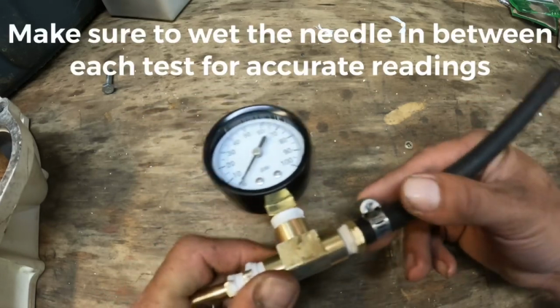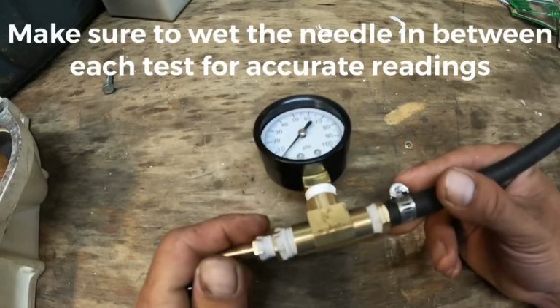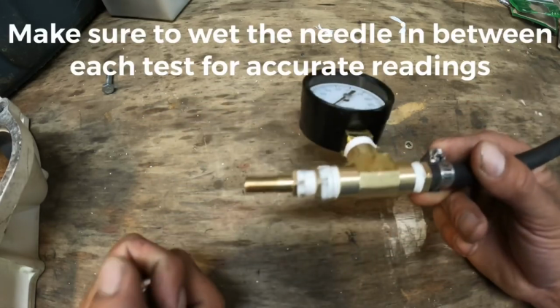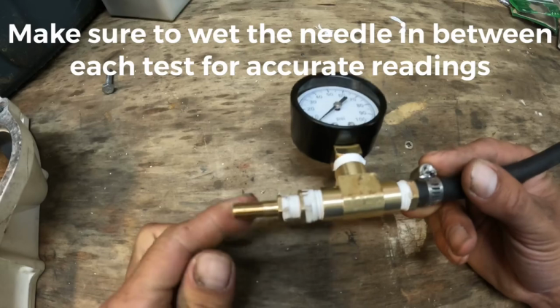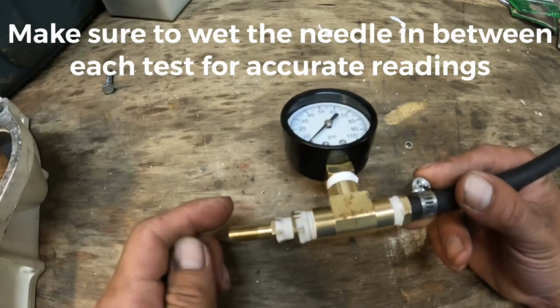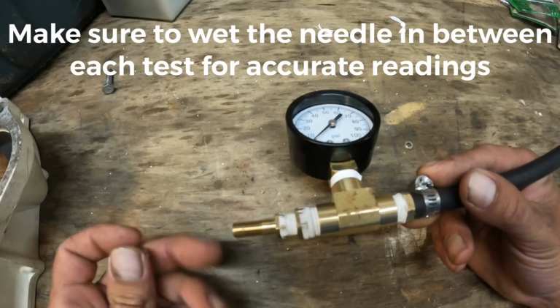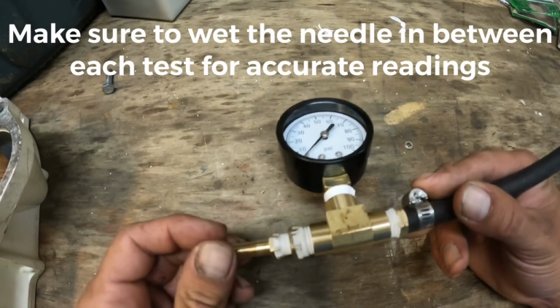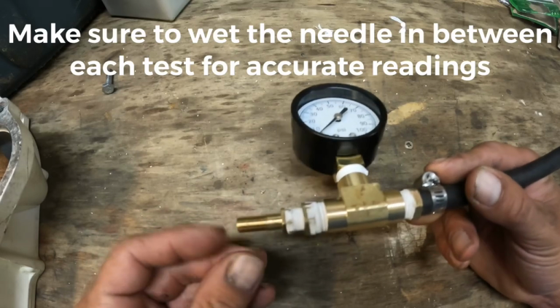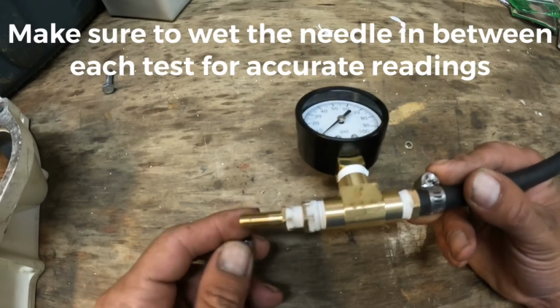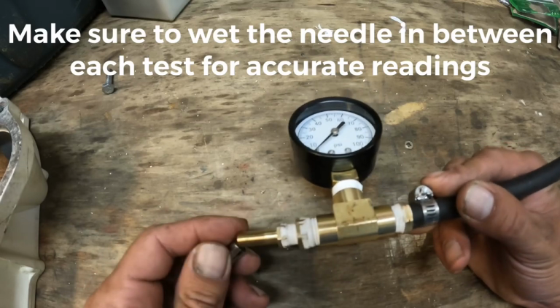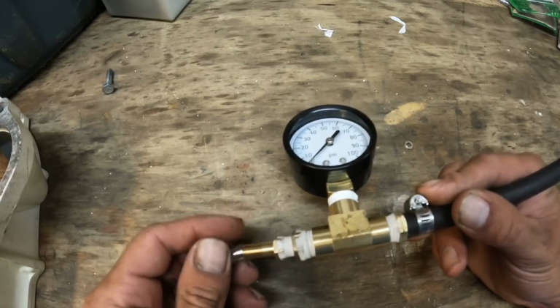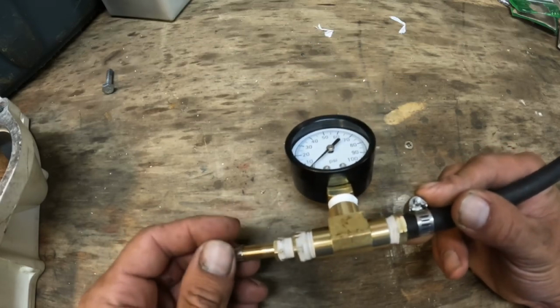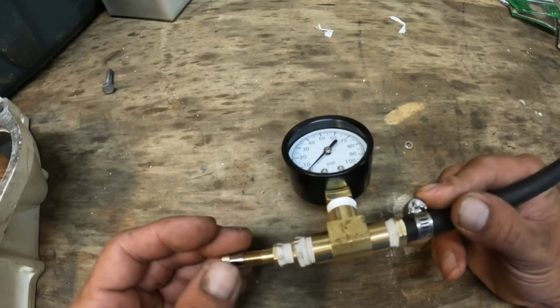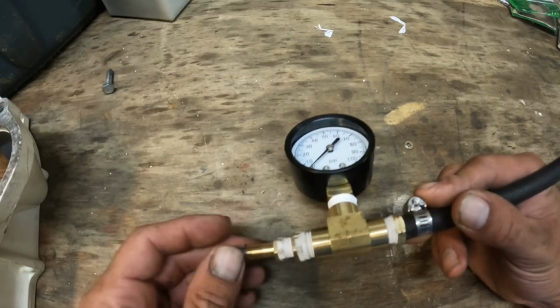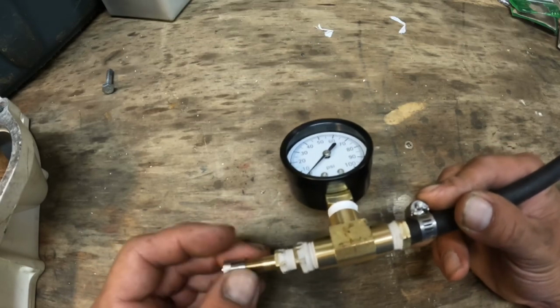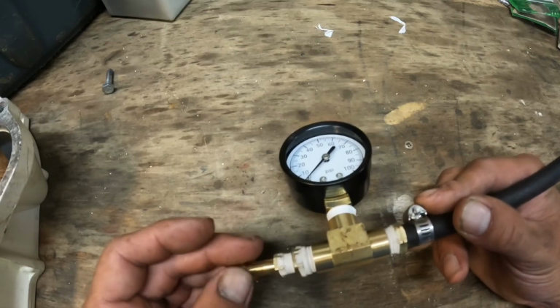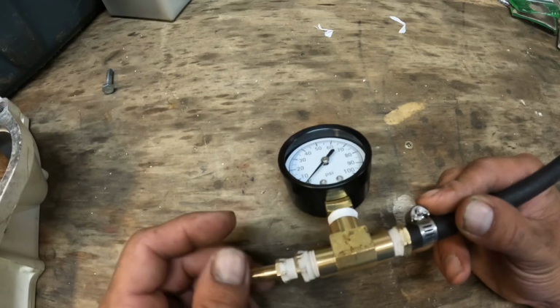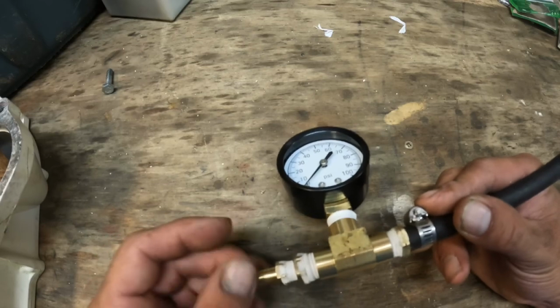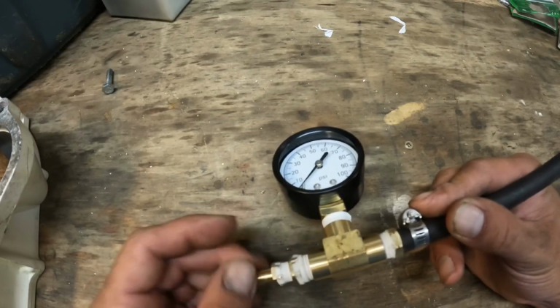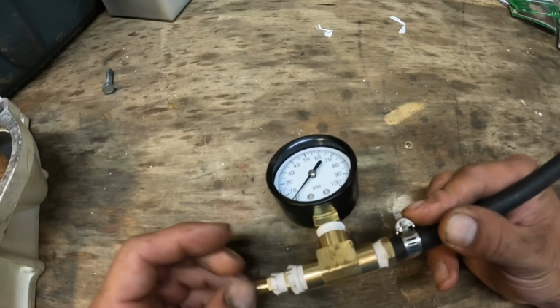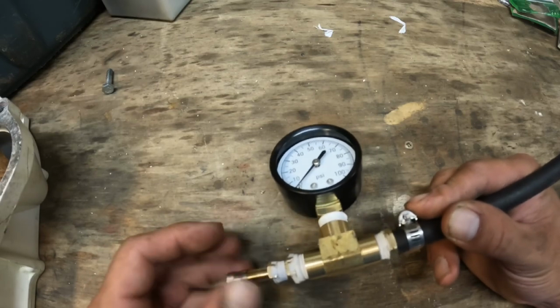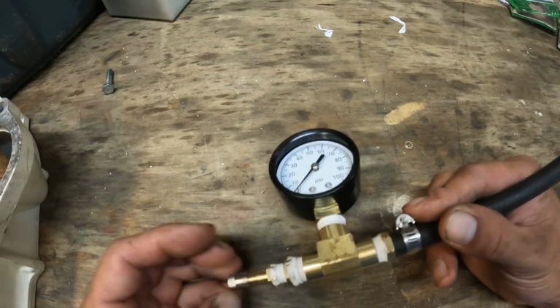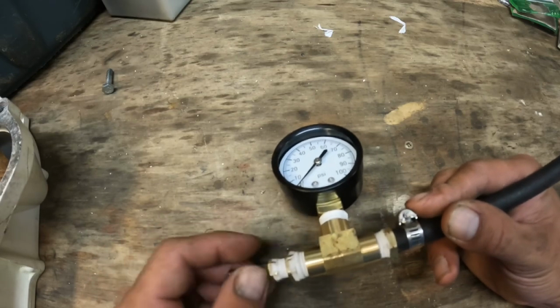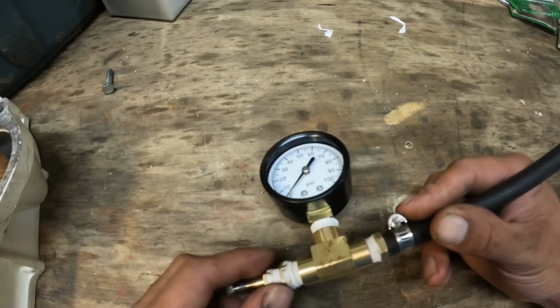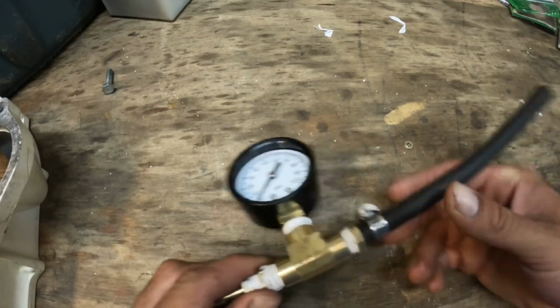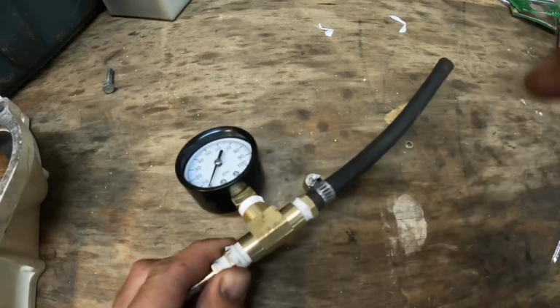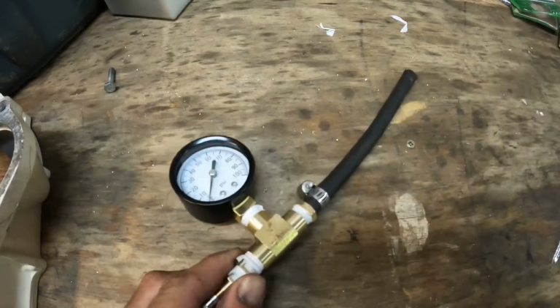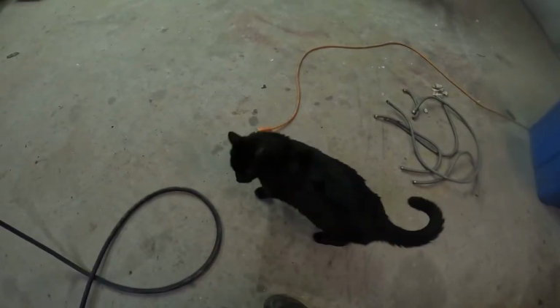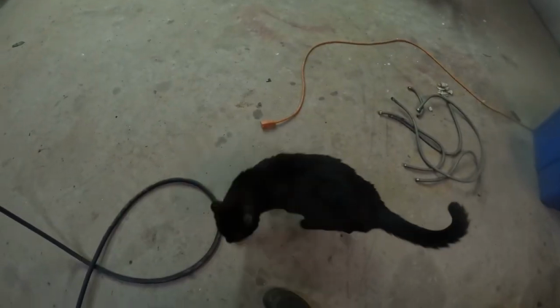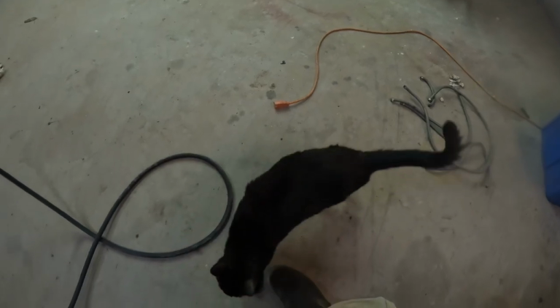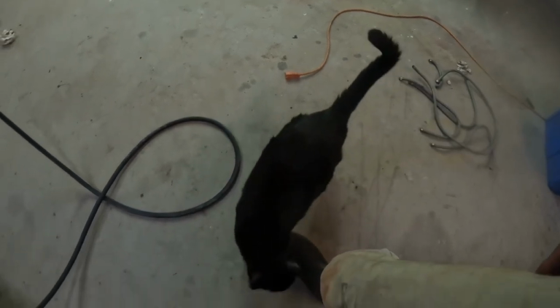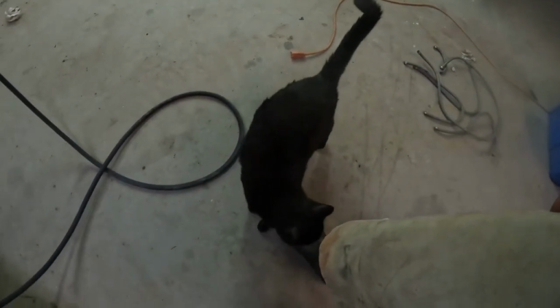Thanks for watching. I'll have another video out about testing pop-off pressure and rebuilding a Mikuni carburetor. Thank you - and this is Mikey, our cat.